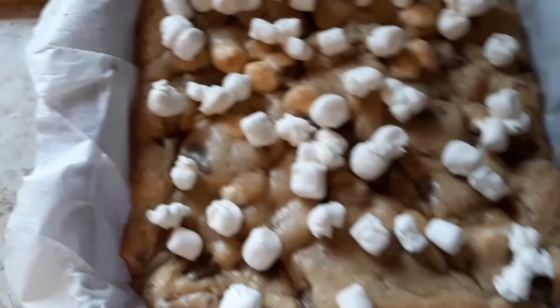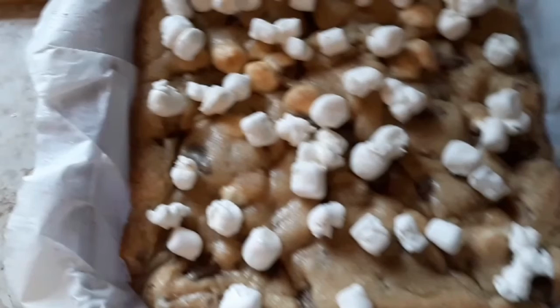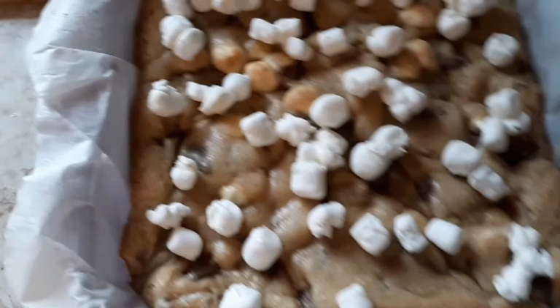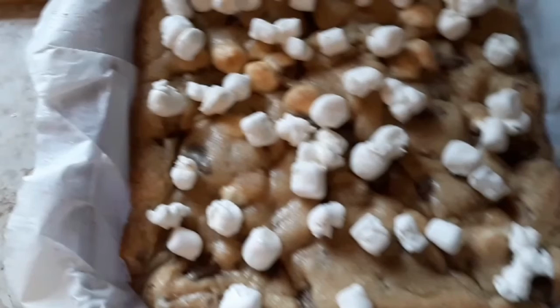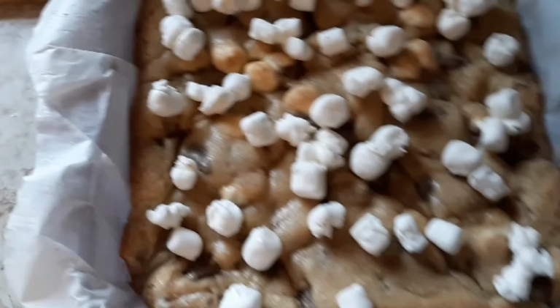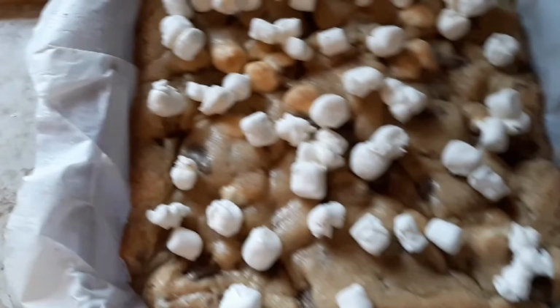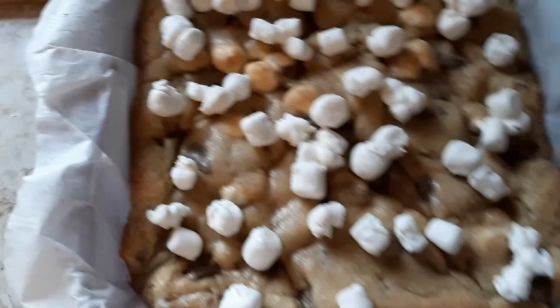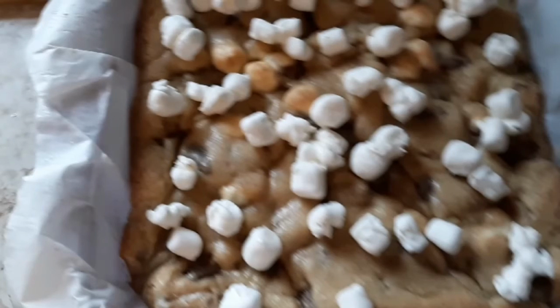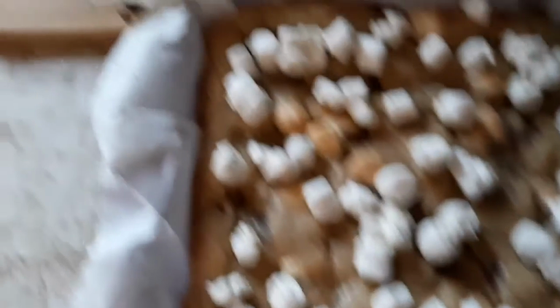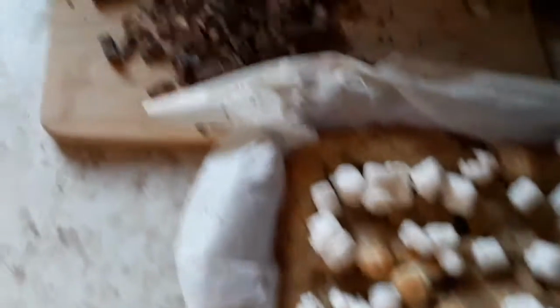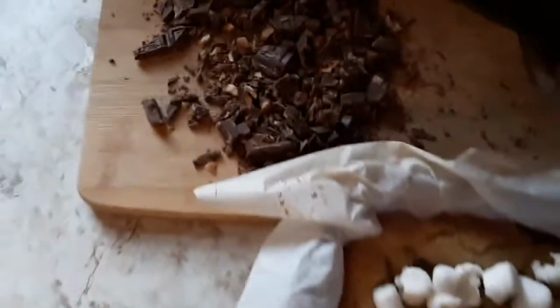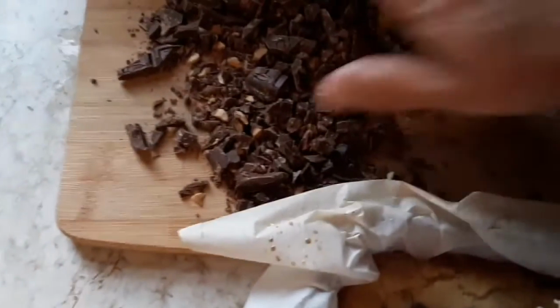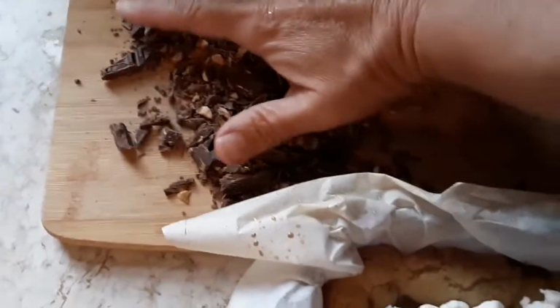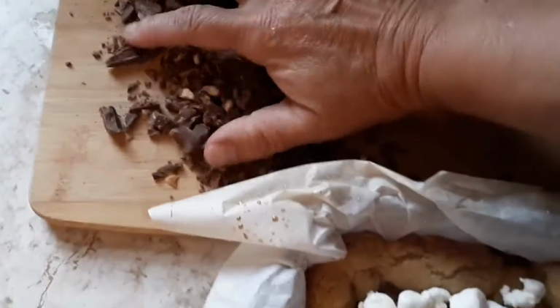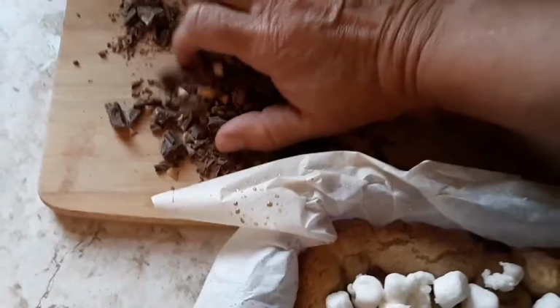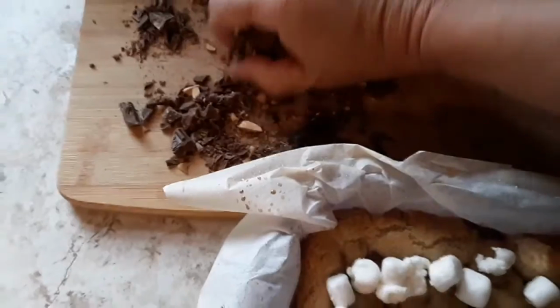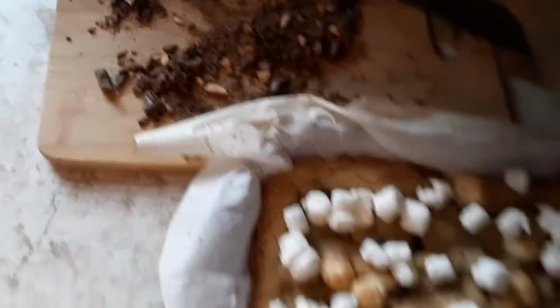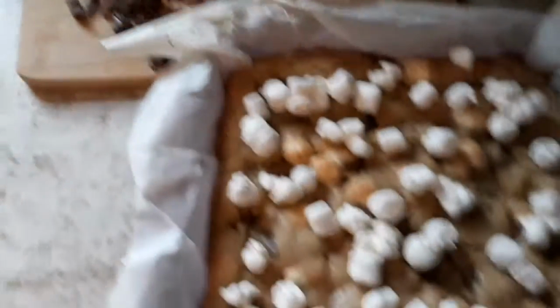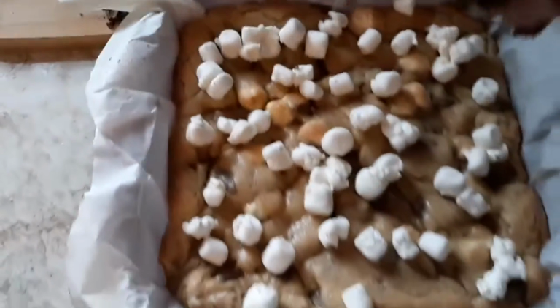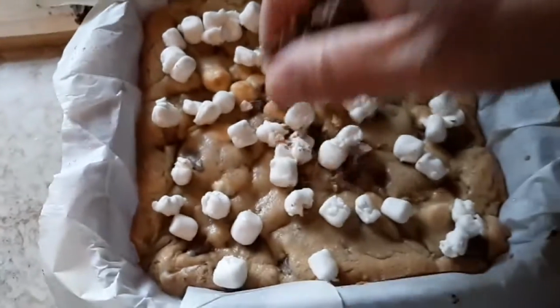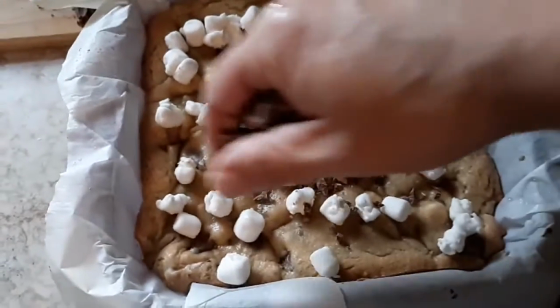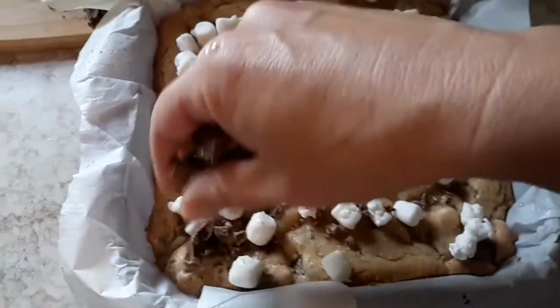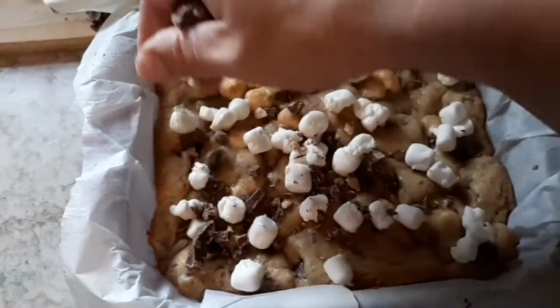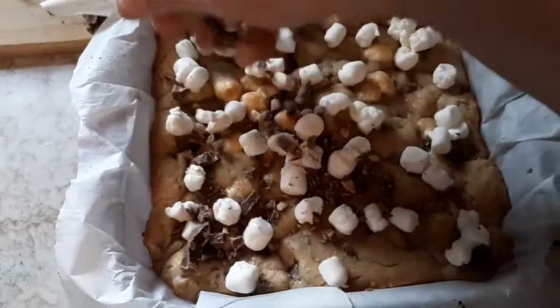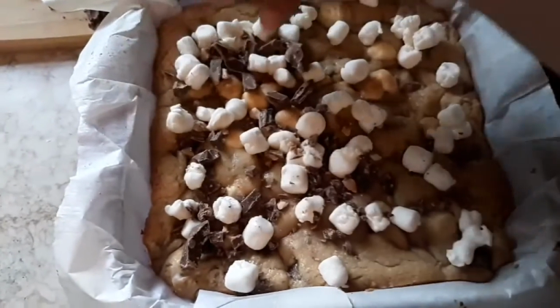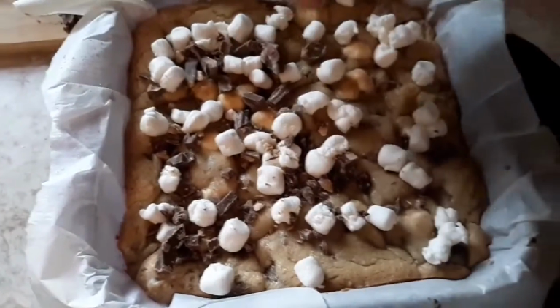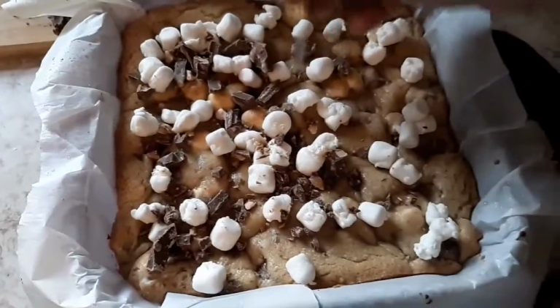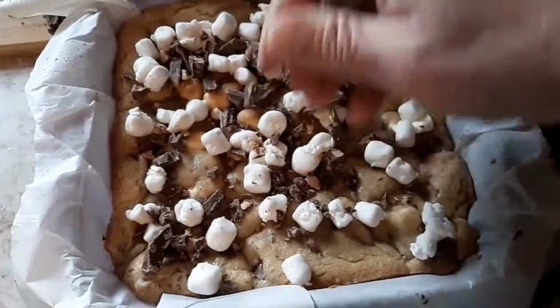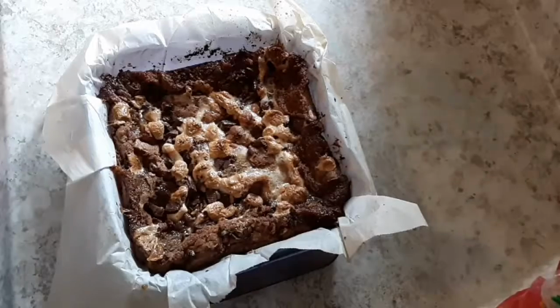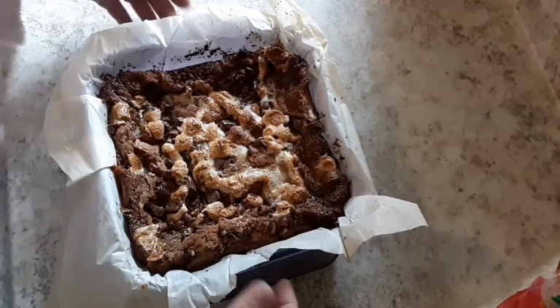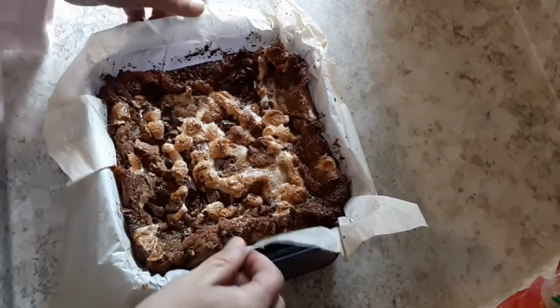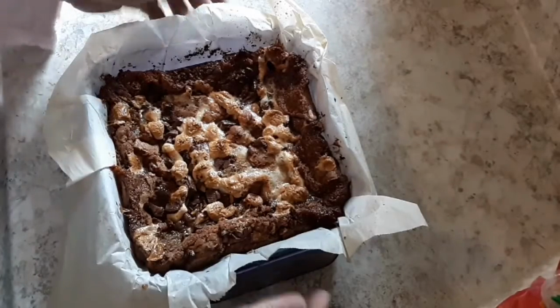After the 12 minutes is up, you want to take it out of the oven, sprinkle on some marshmallows, sprinkle on some more of your crushed chocolate. You want to pop this back into the oven for approximately another 12 minutes.